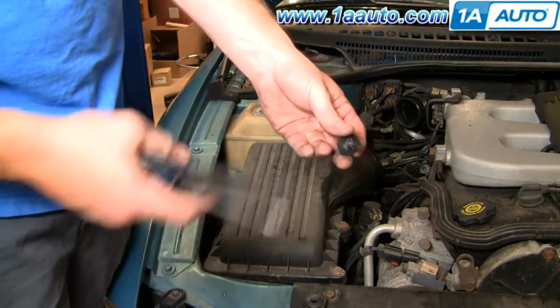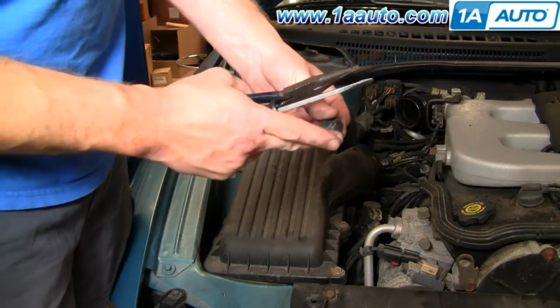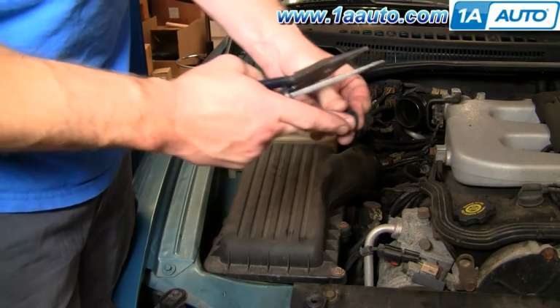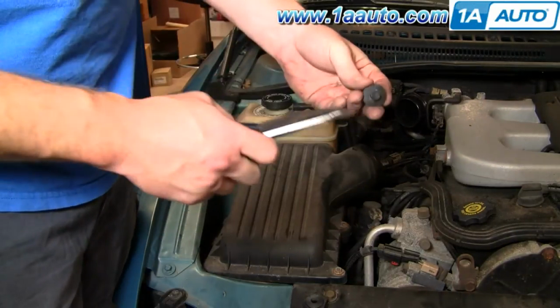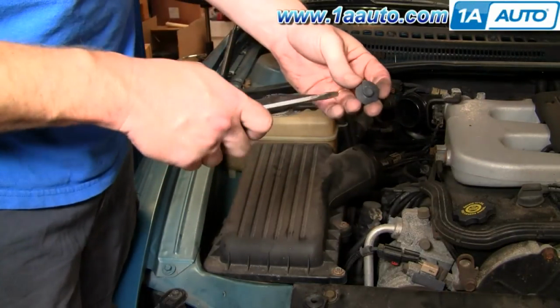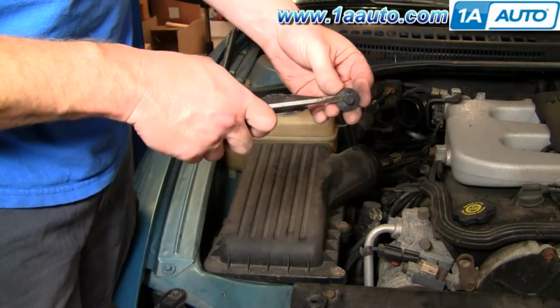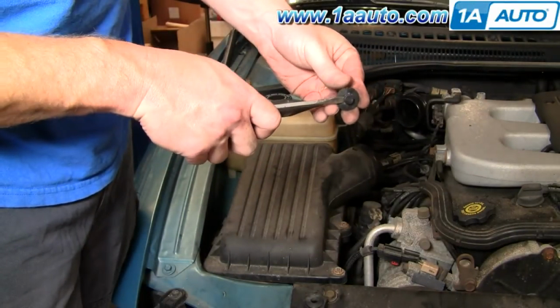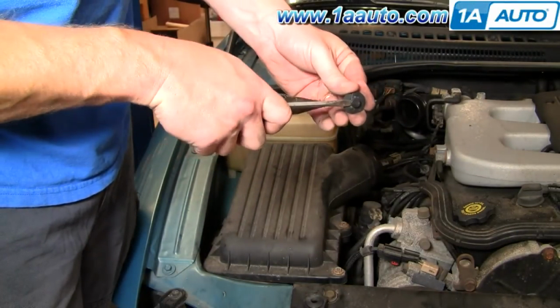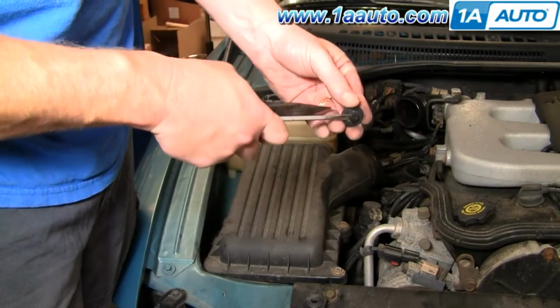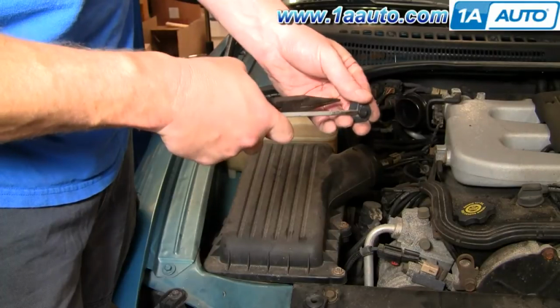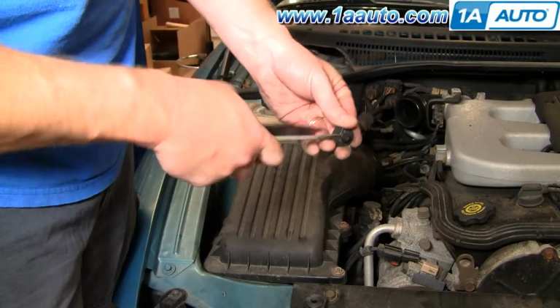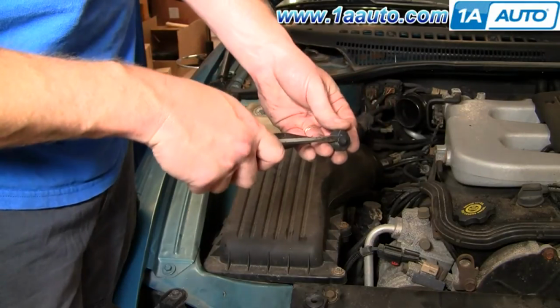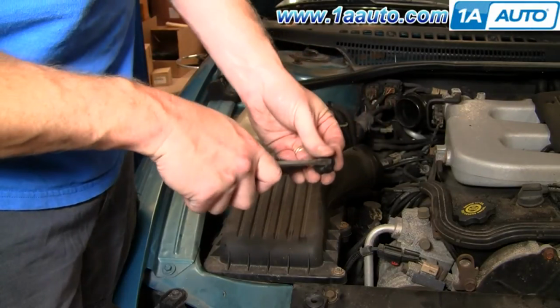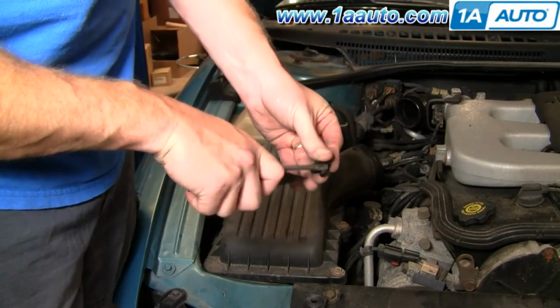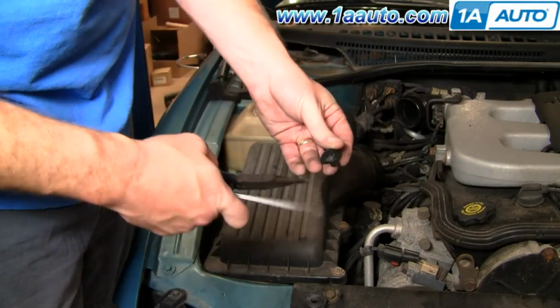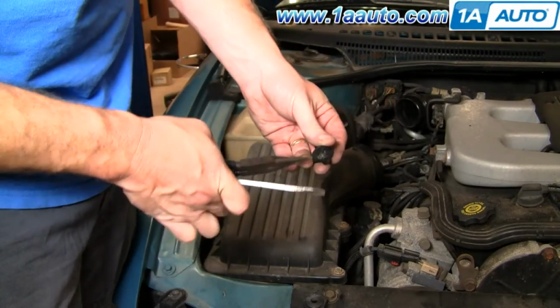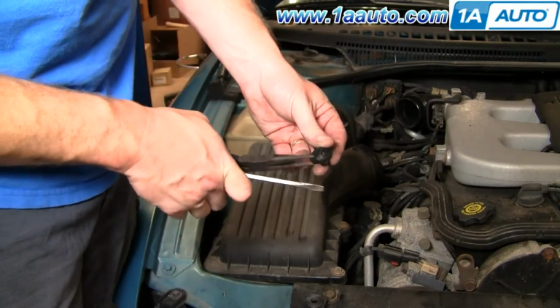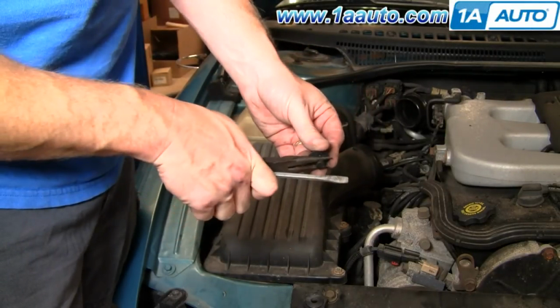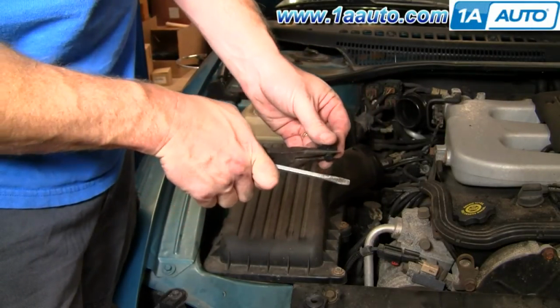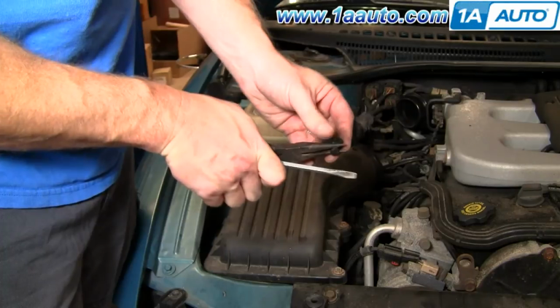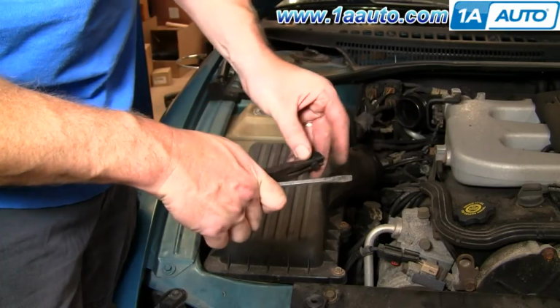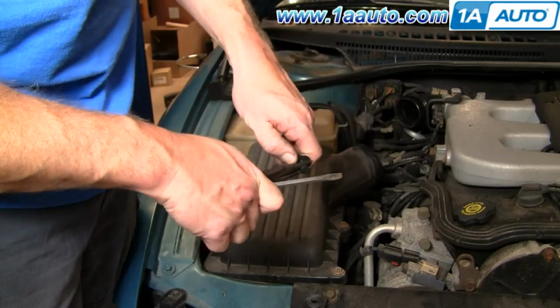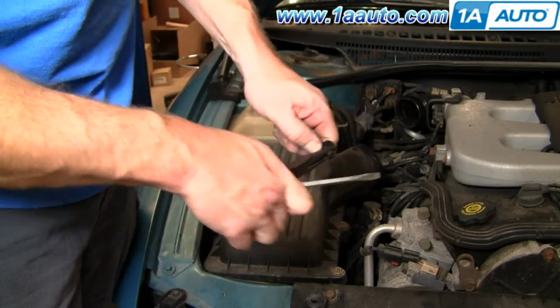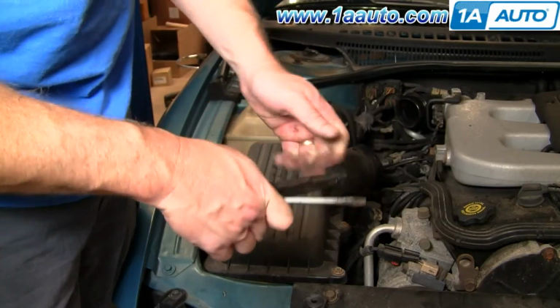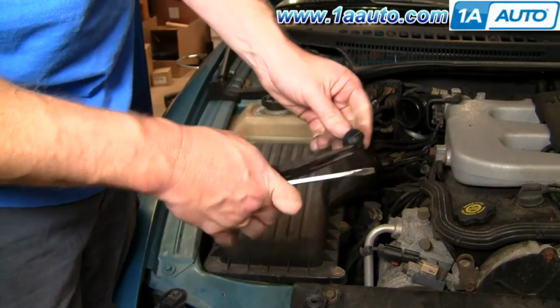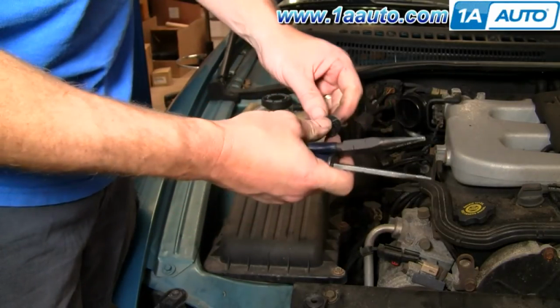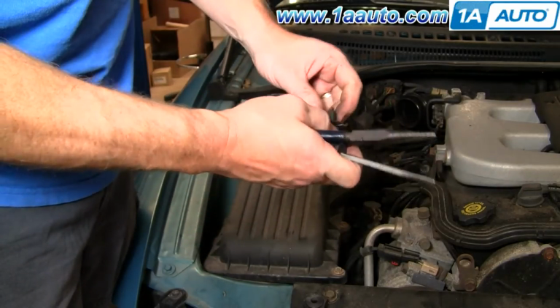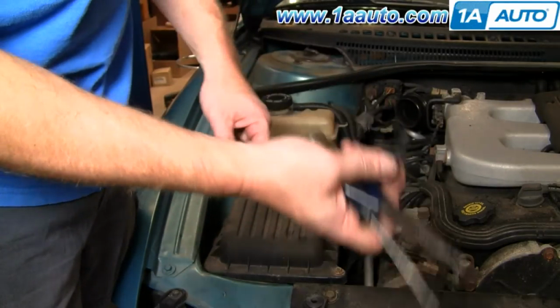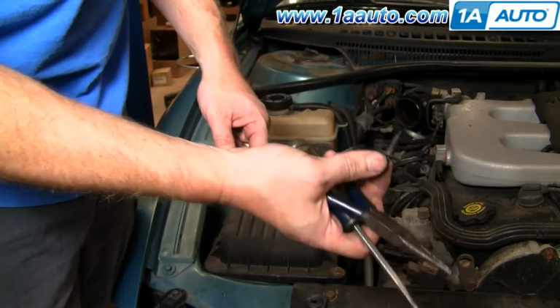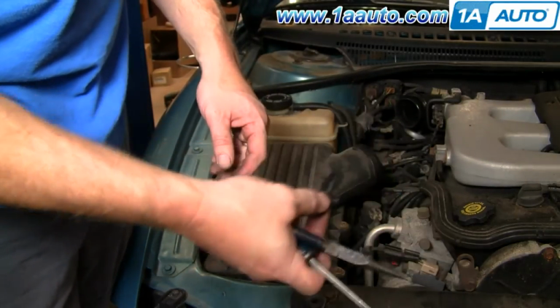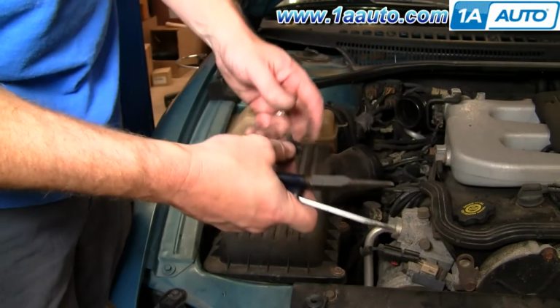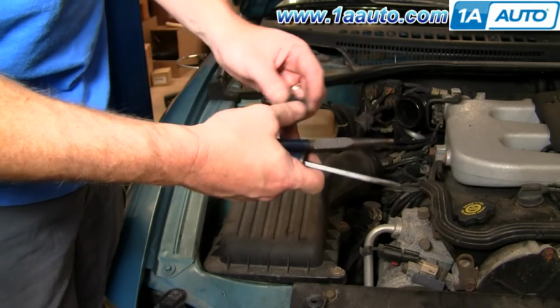Here's your plug. What I did is I reached in there first with the screwdriver and kind of pried it out a little bit. Then I reached in with the pliers and pulled it out more, and then I was able to pull it with my fingers right out.